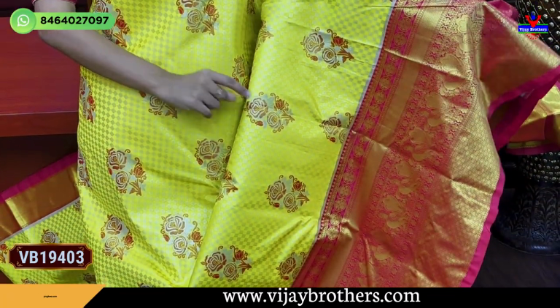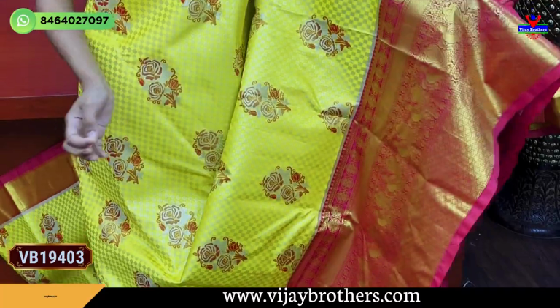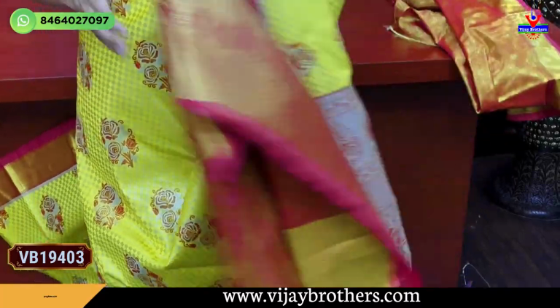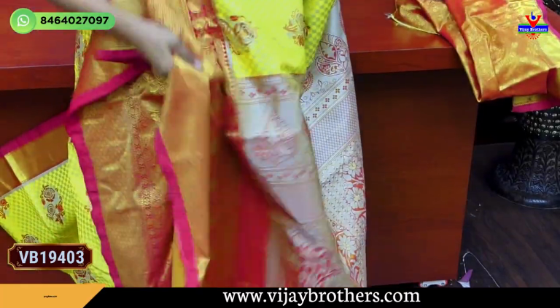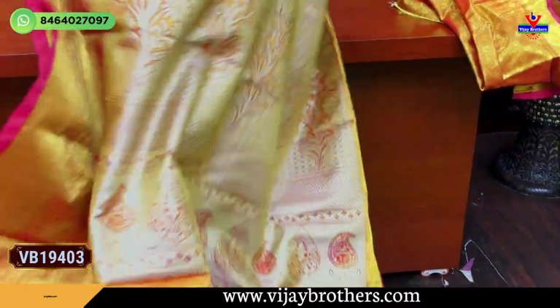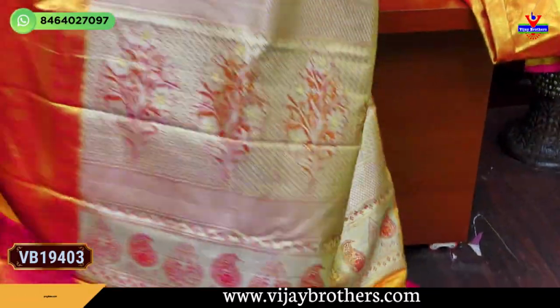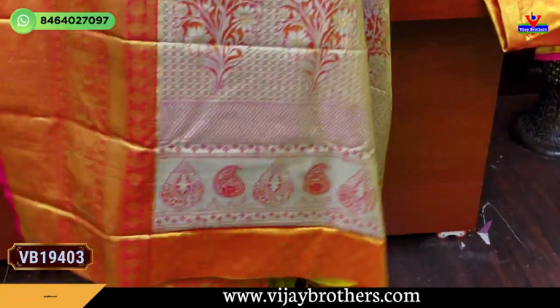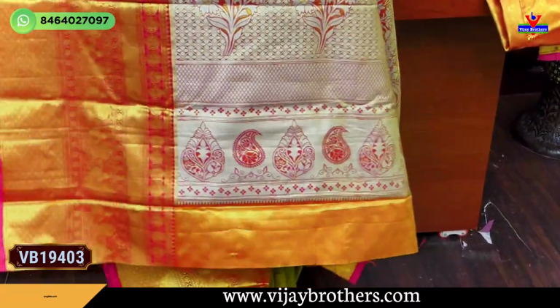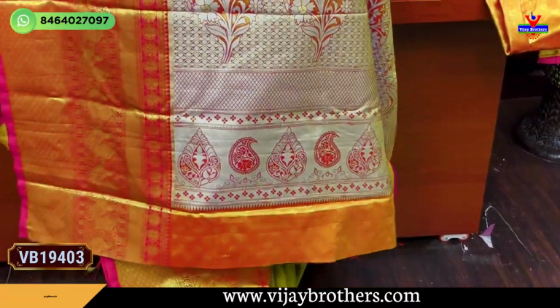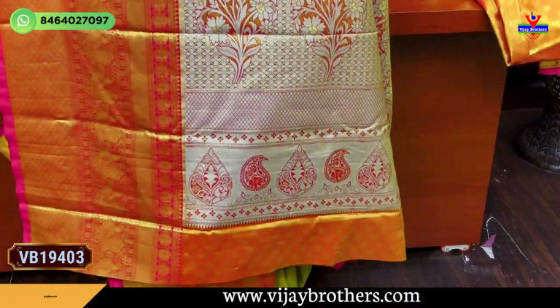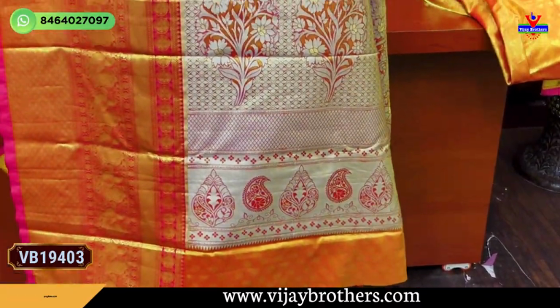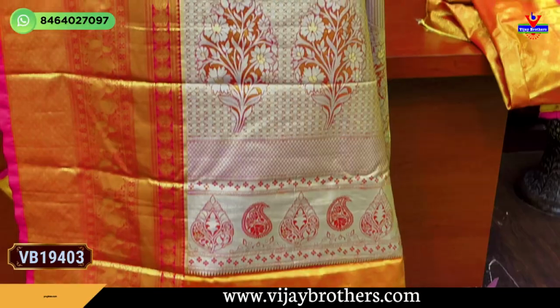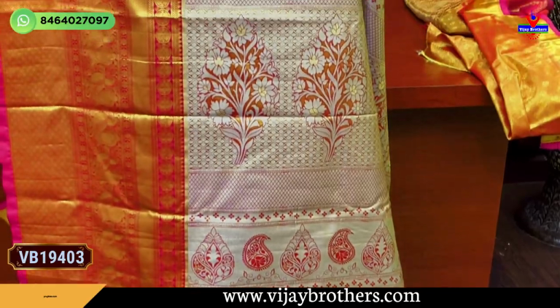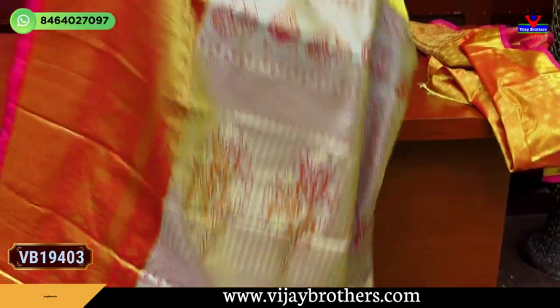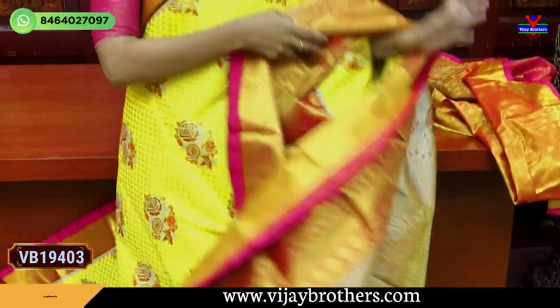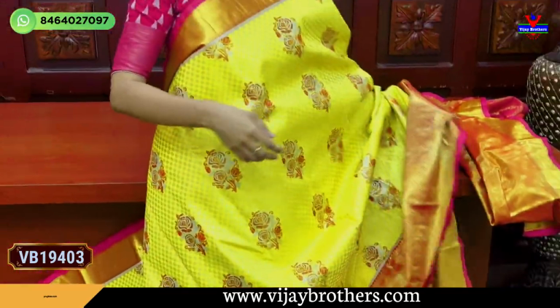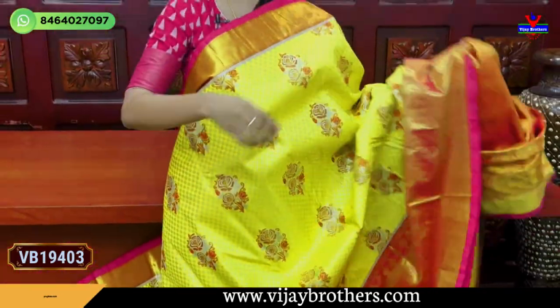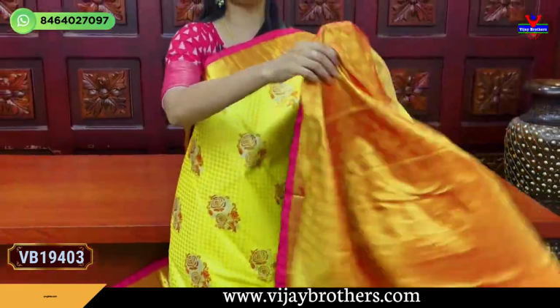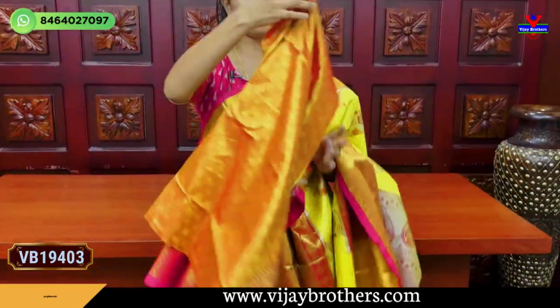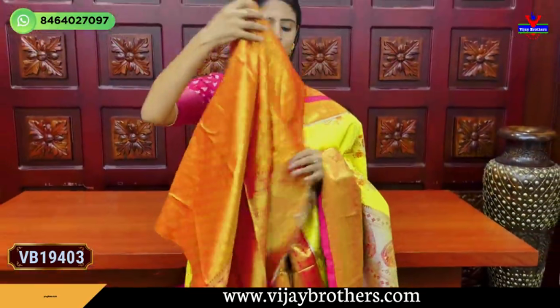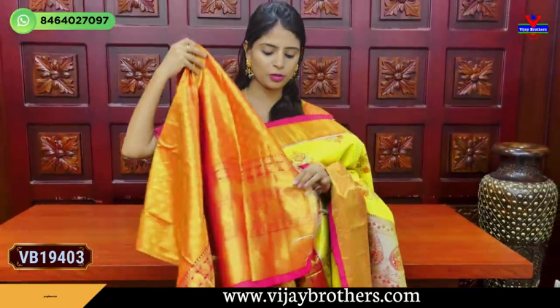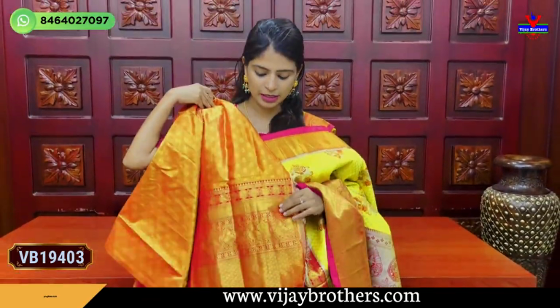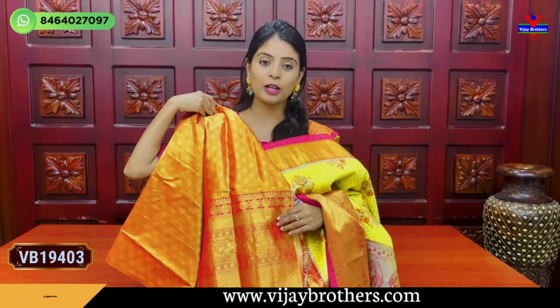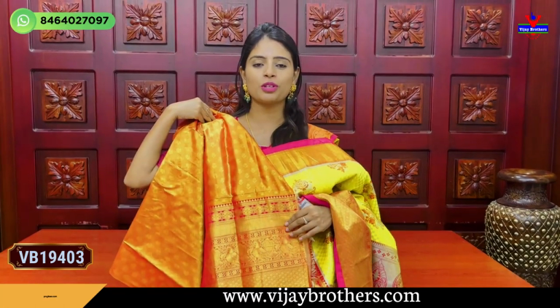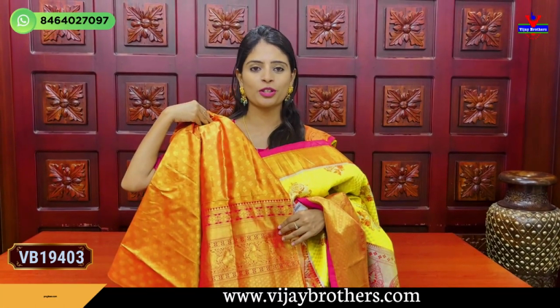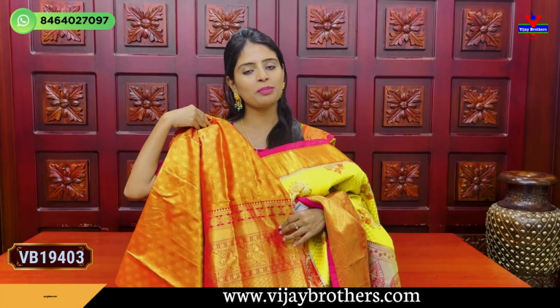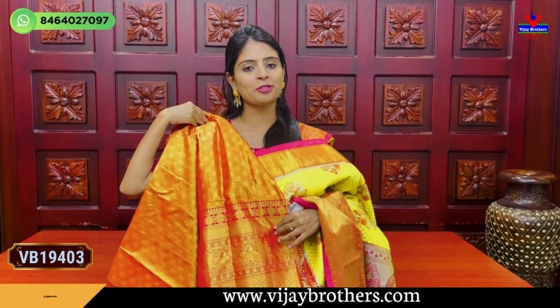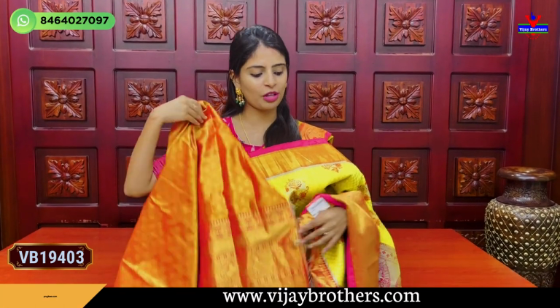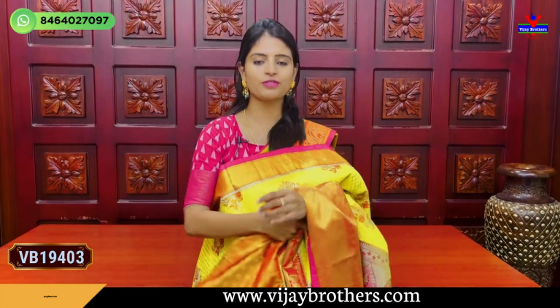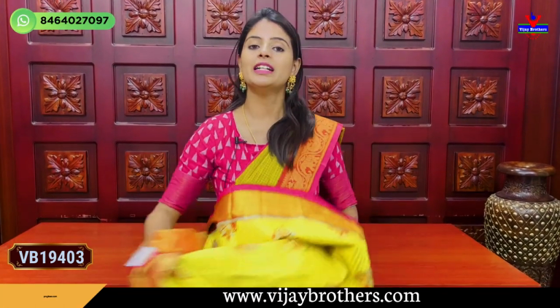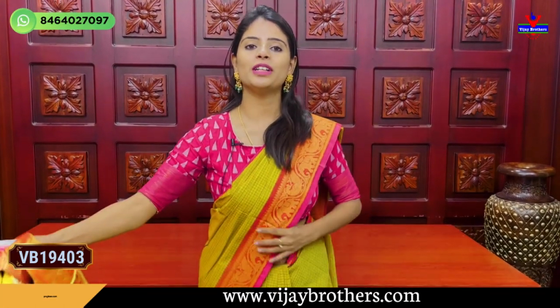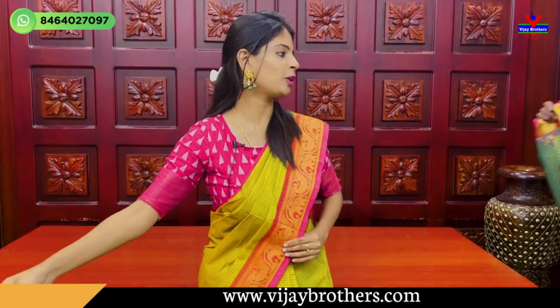Contrast and silver zari weaving. If you choose this, it is a very vibrant color. You can choose contrast and silver zari weaving. The blouse is contrast. The same price is Rs. 4,050.